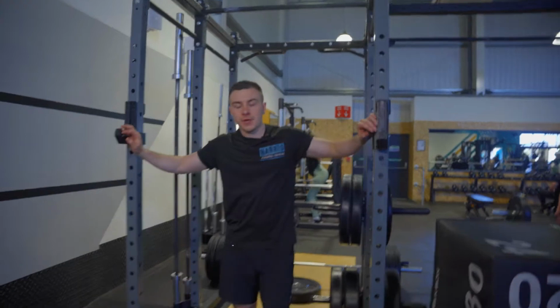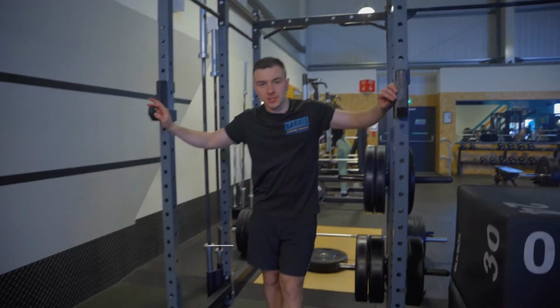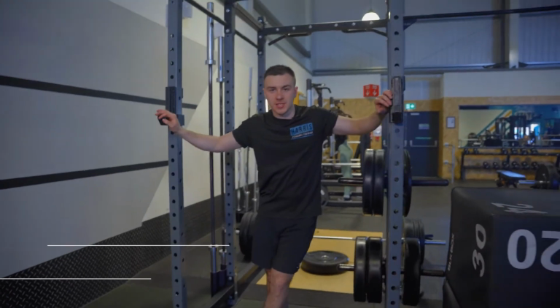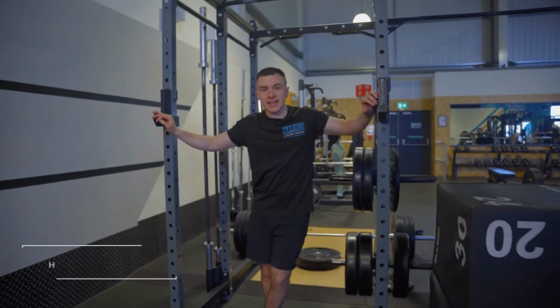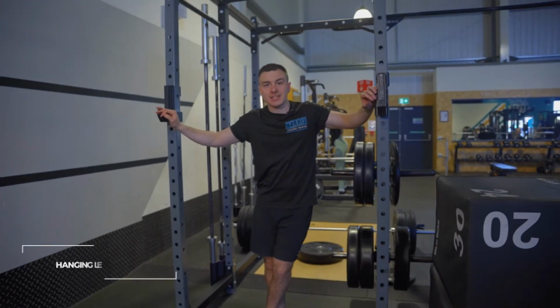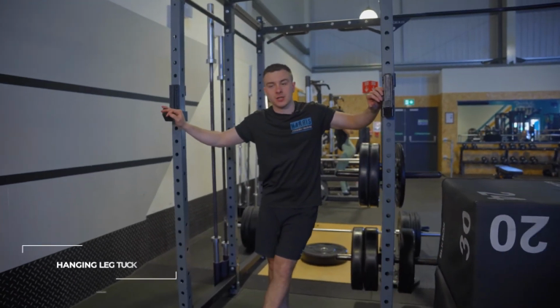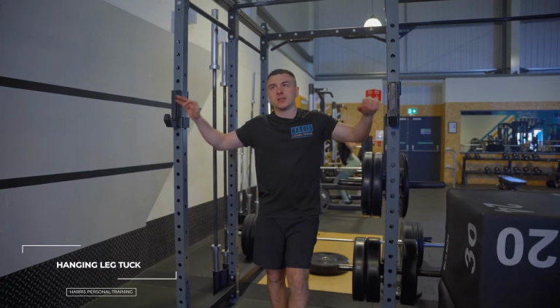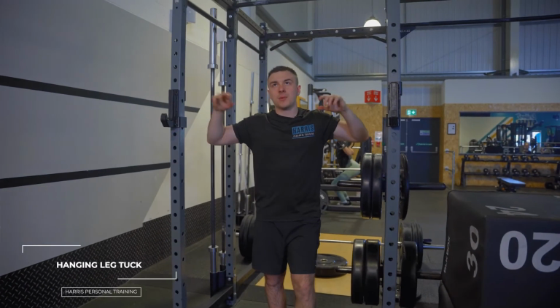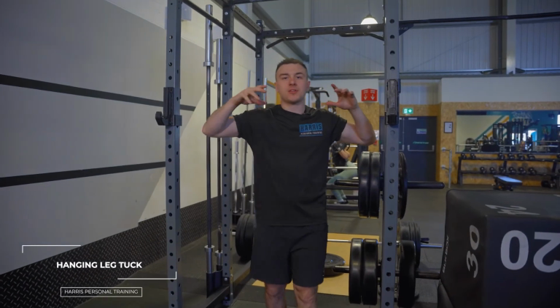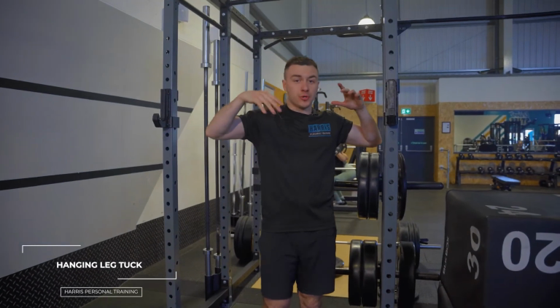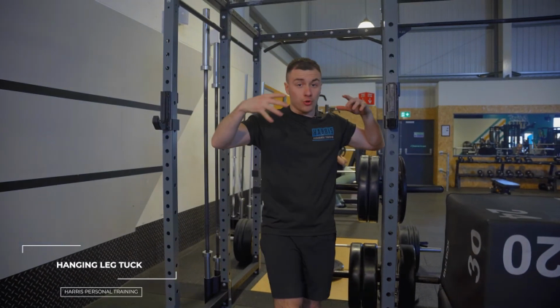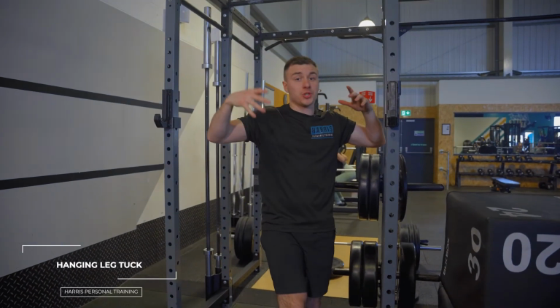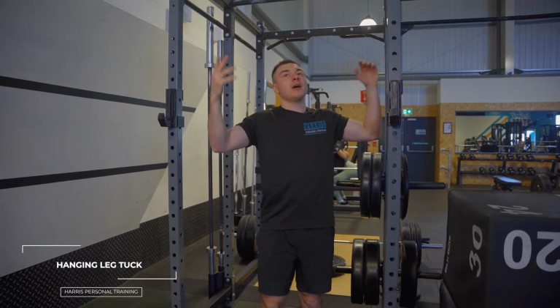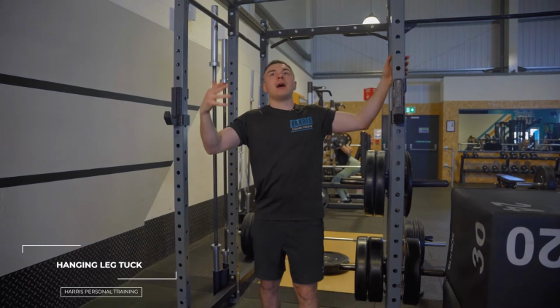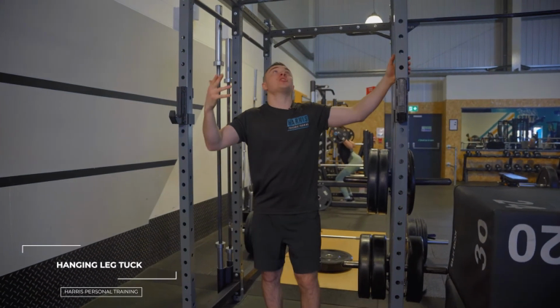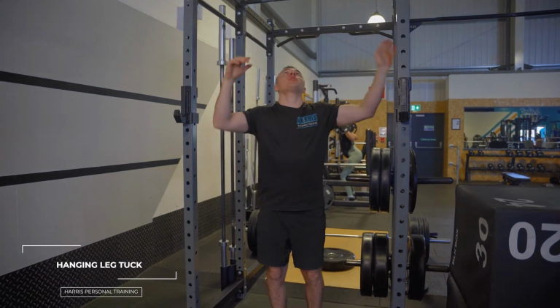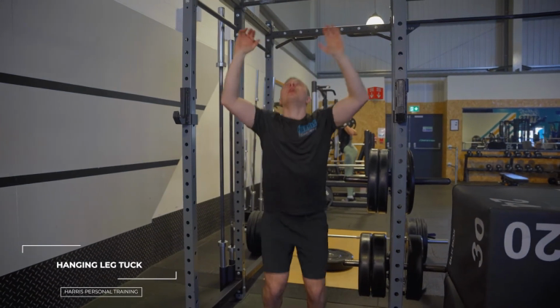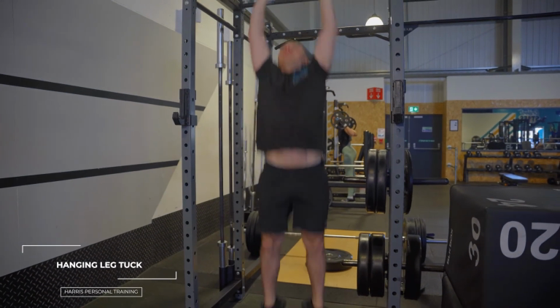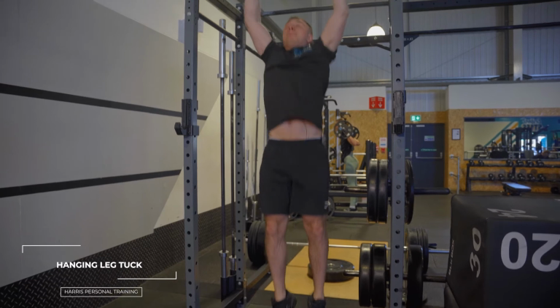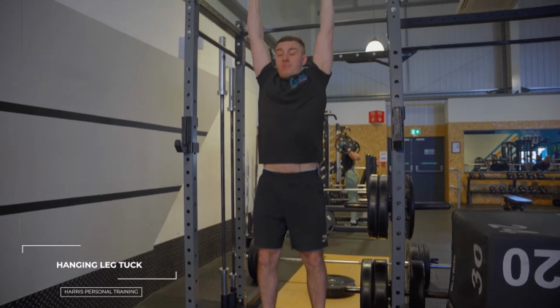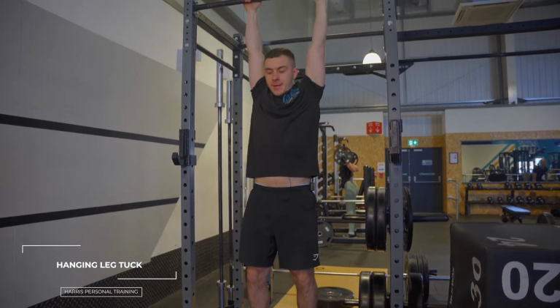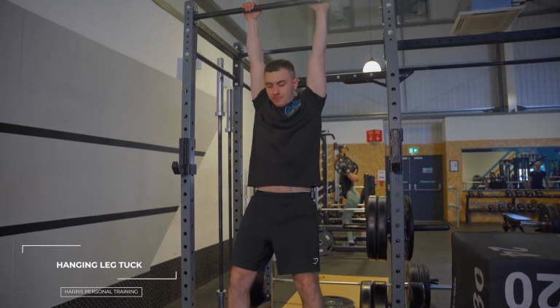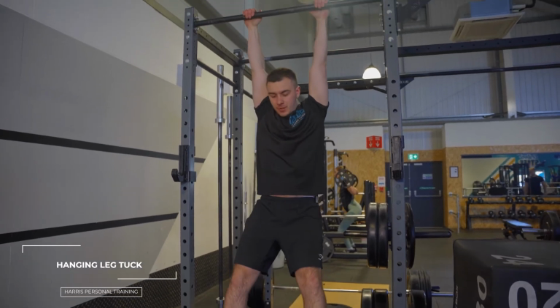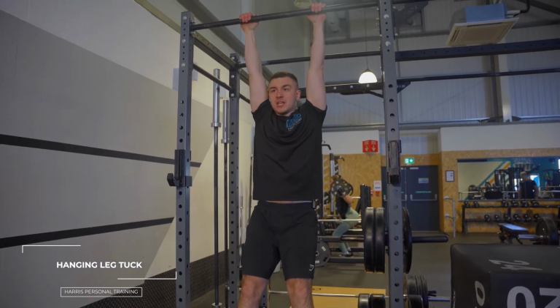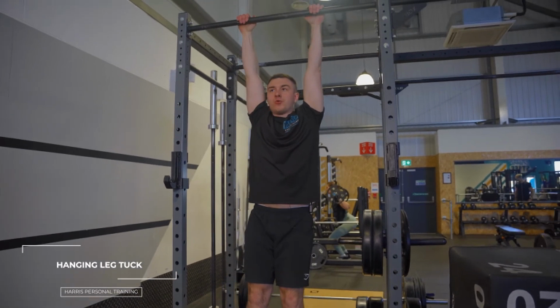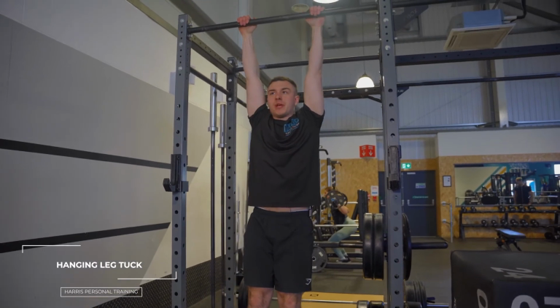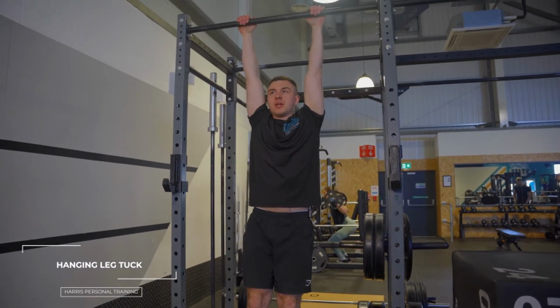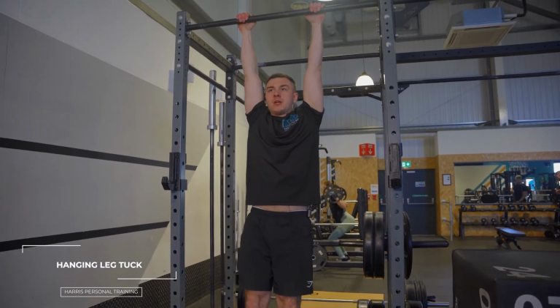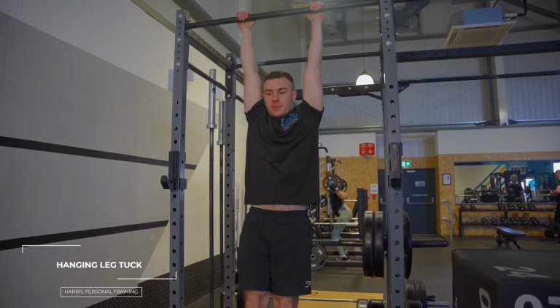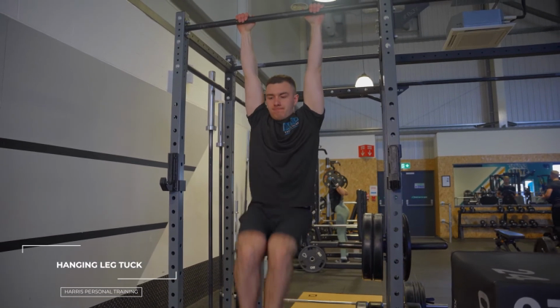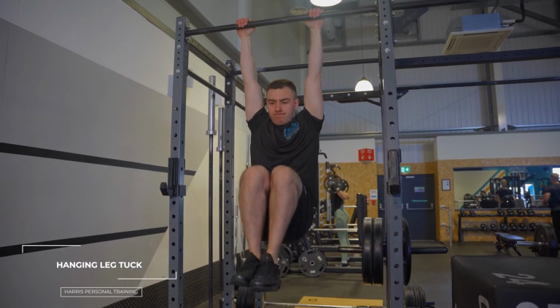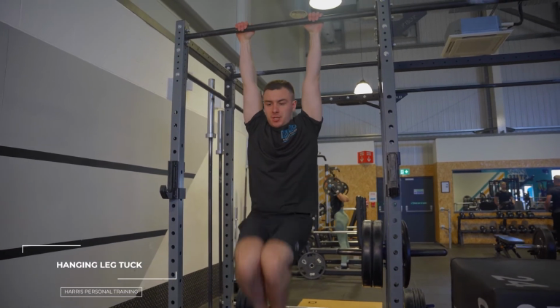Okay, so this is the hanging leg tuck. Grab yourself something that you can hold on to and I'll show what's going on. From here, essentially all you're doing is coming up to the side.